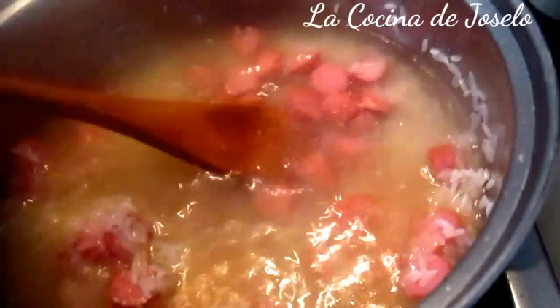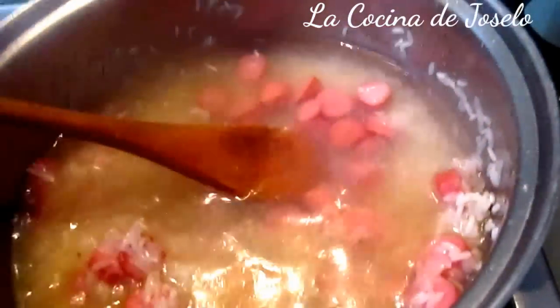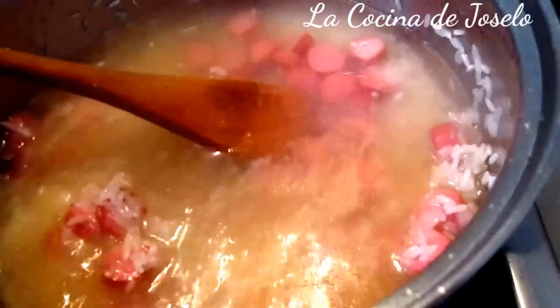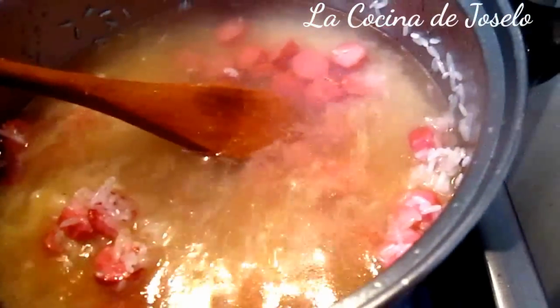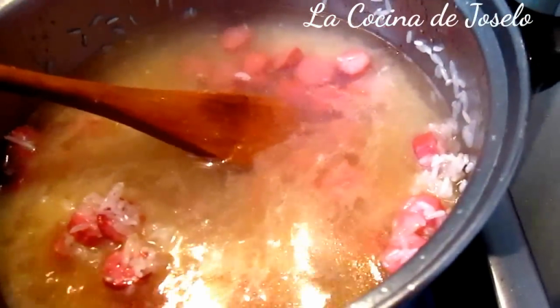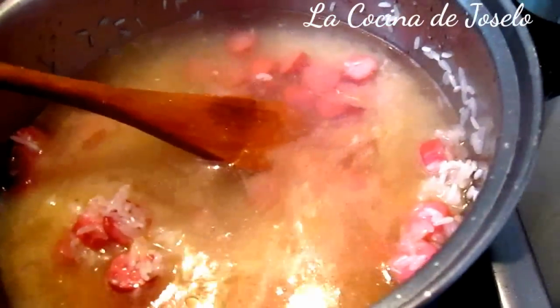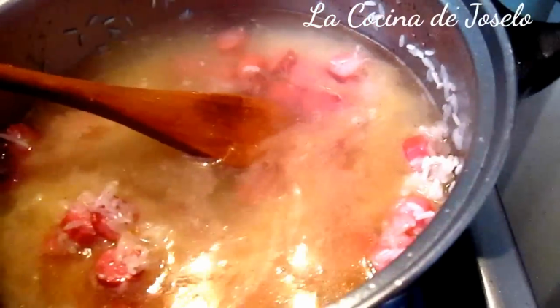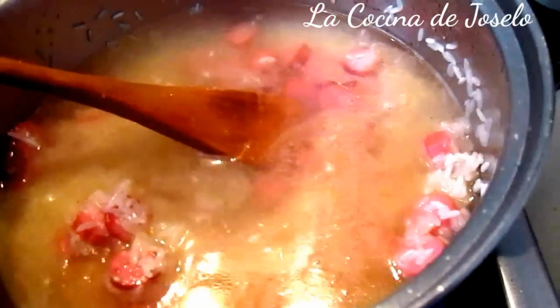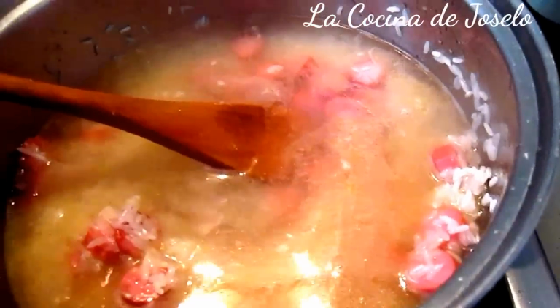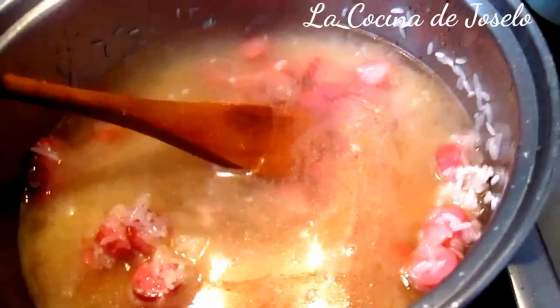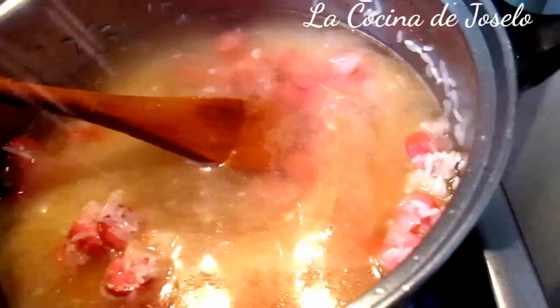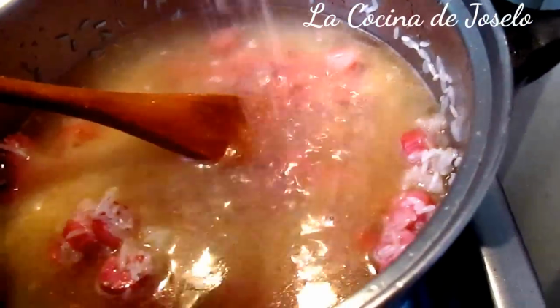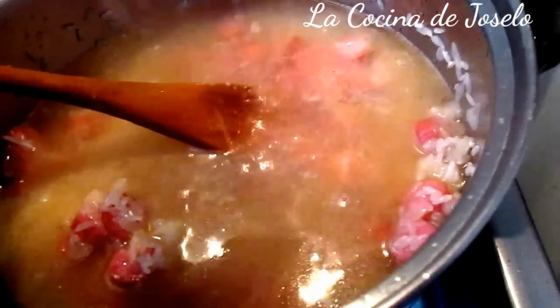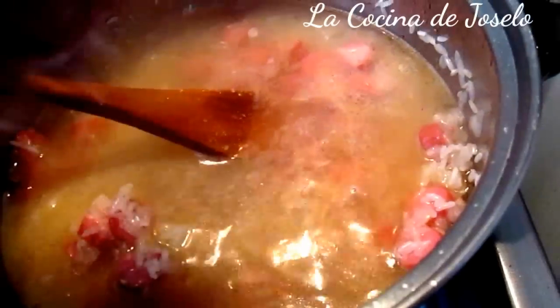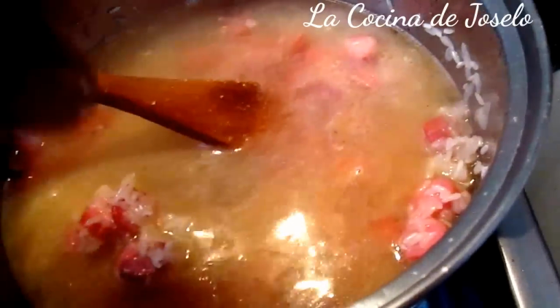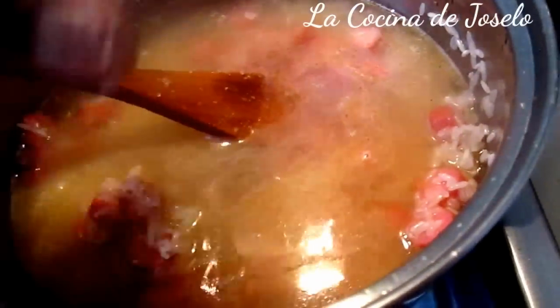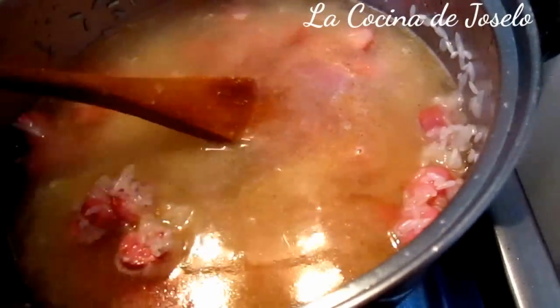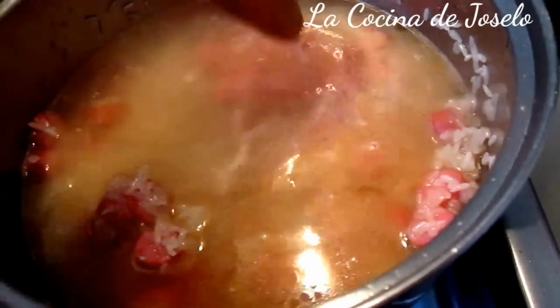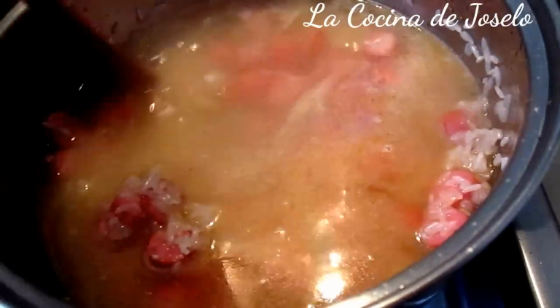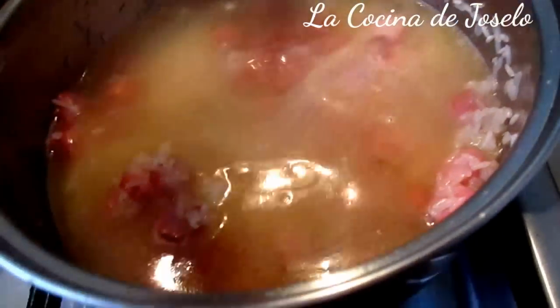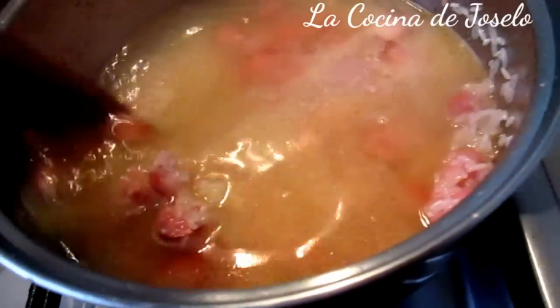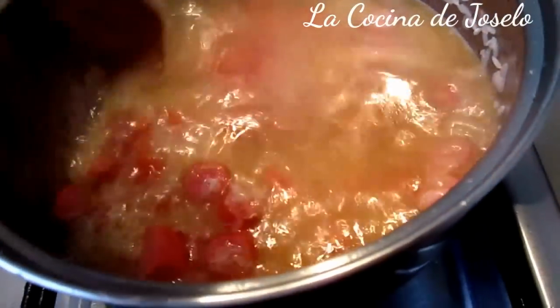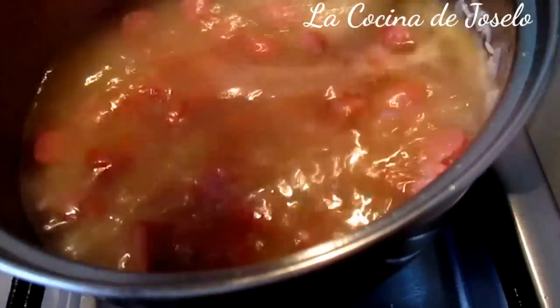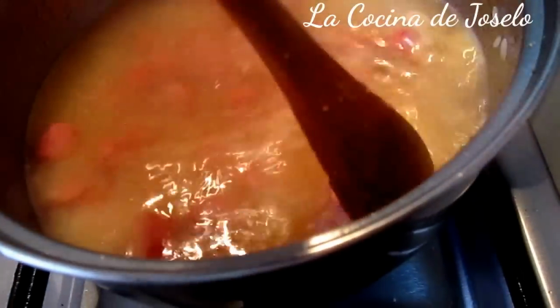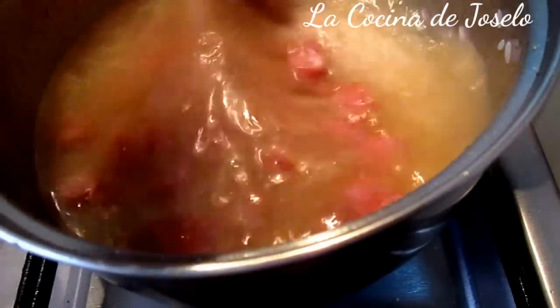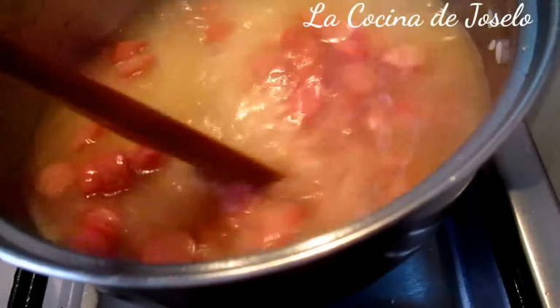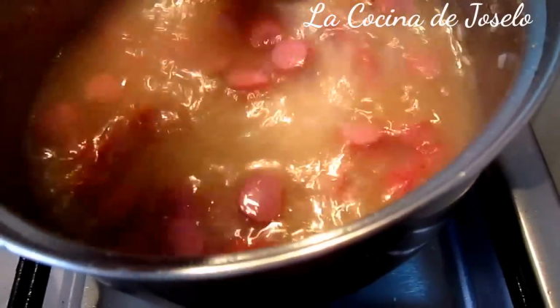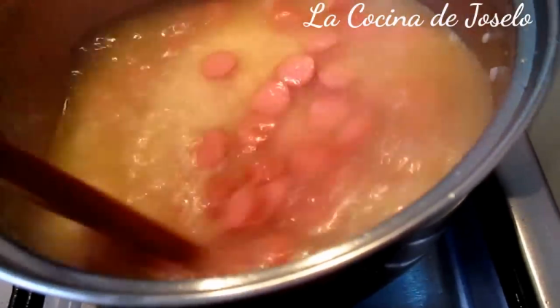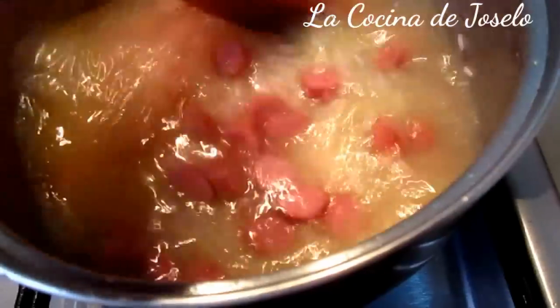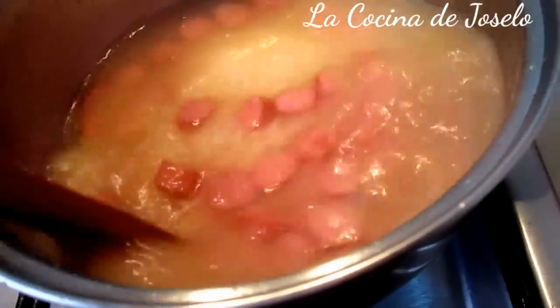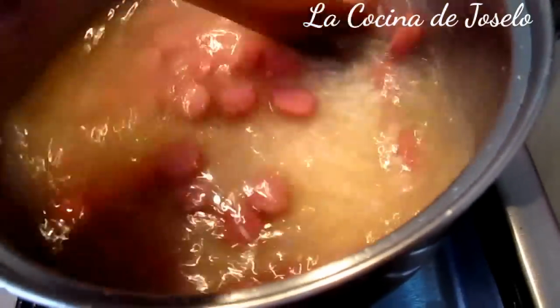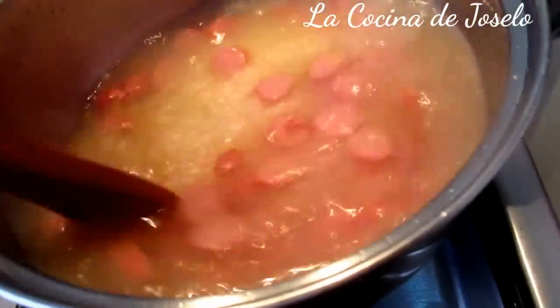2 tazas de agua, no pasarse porque si no no granea. 1 pizca de sal y listo. Lo mismo que hacemos el arroz, pero esta vez lo hacemos con salchicha.